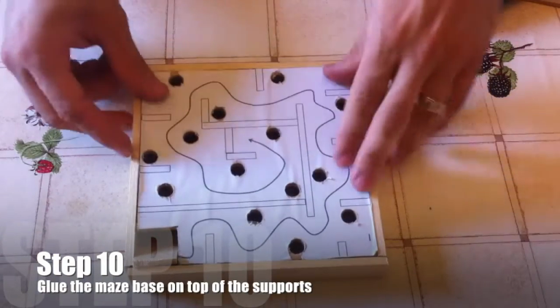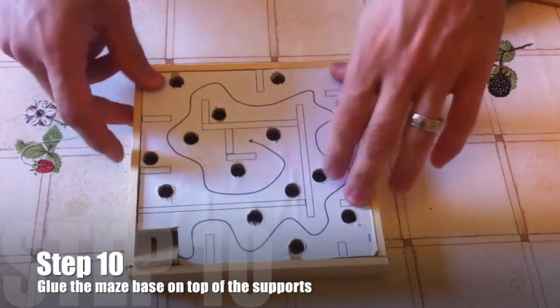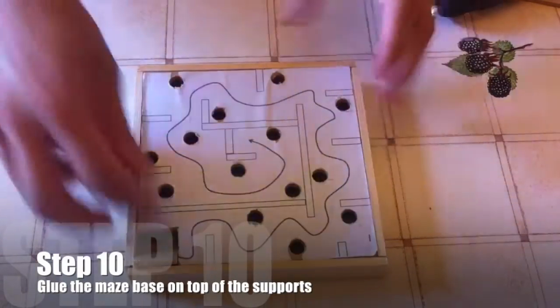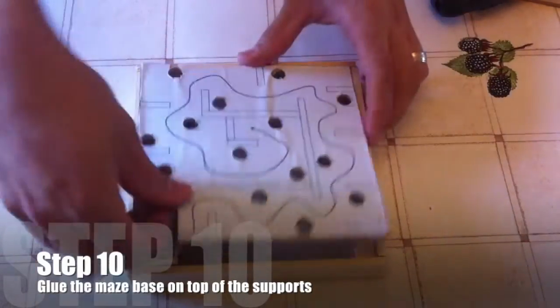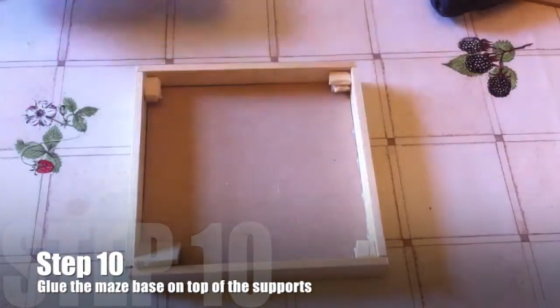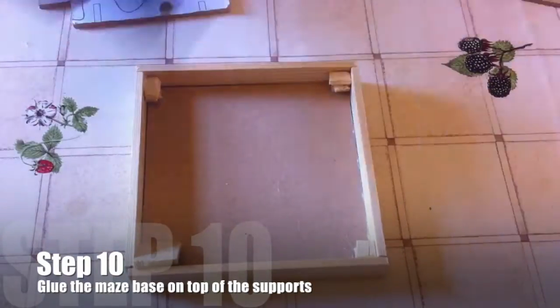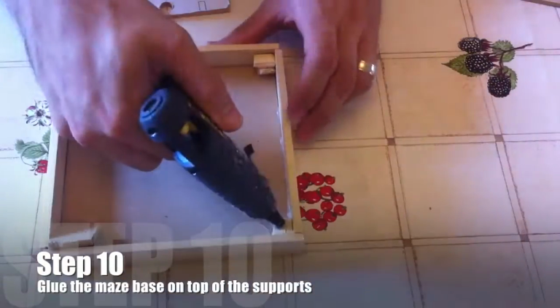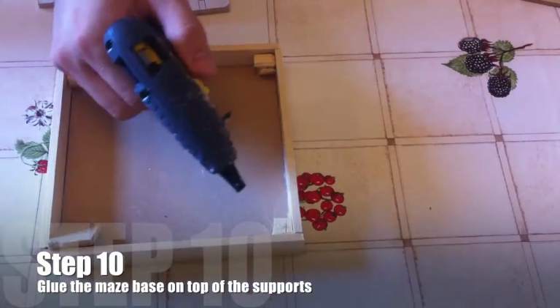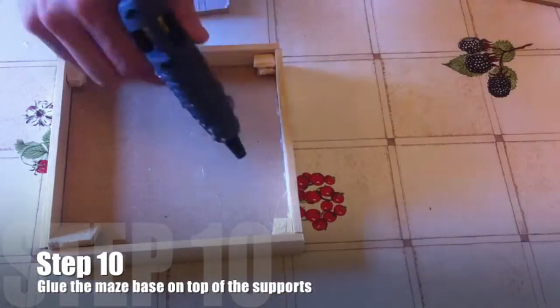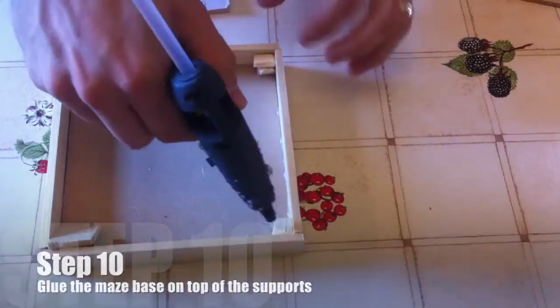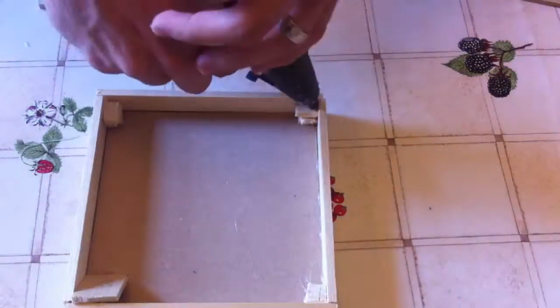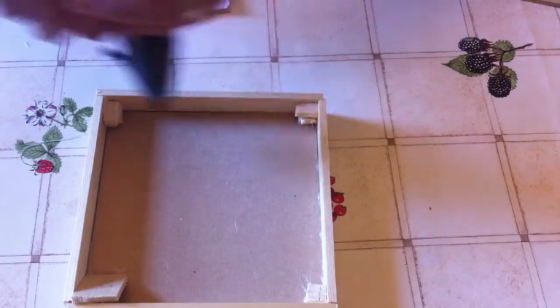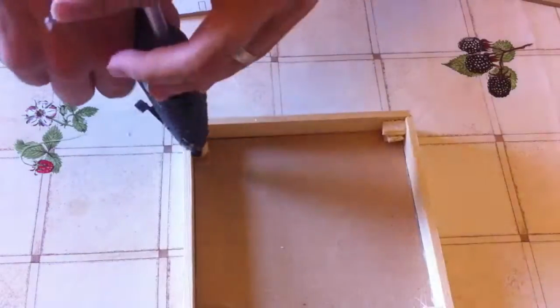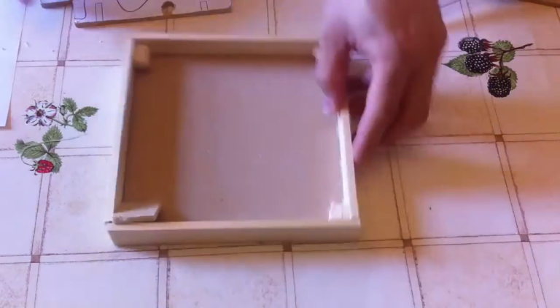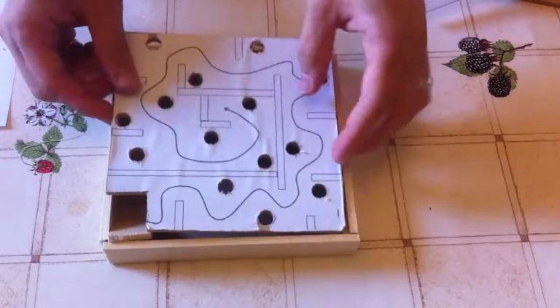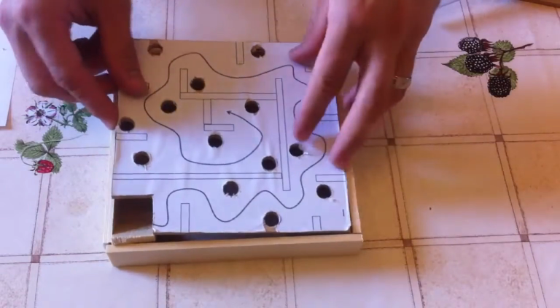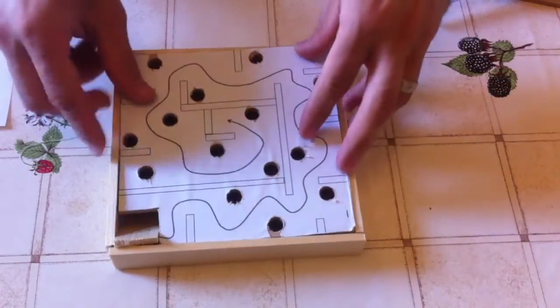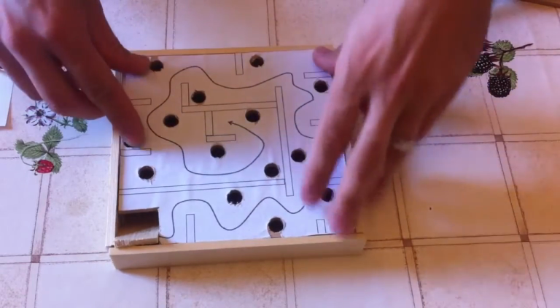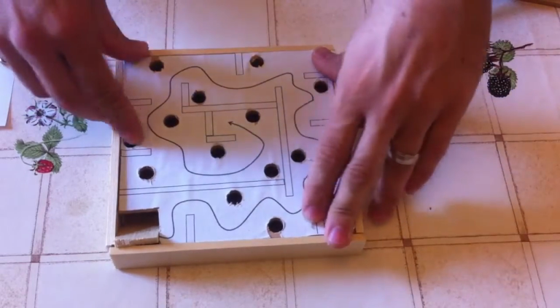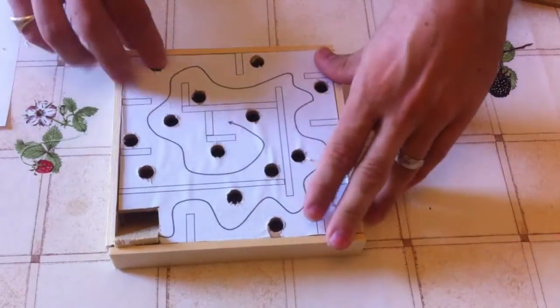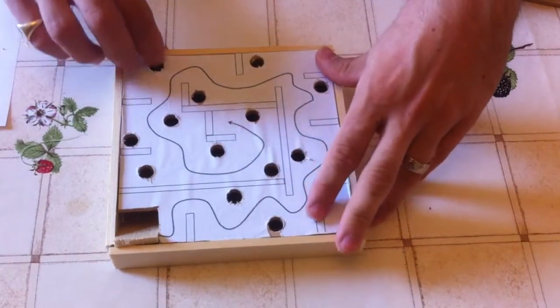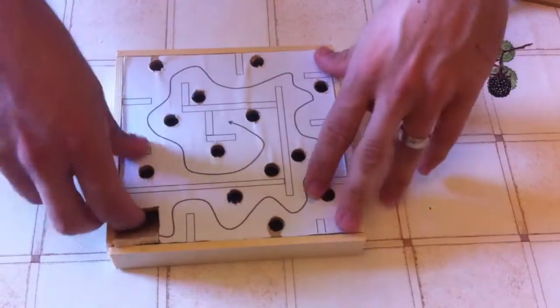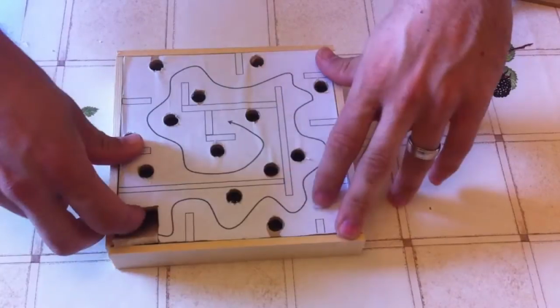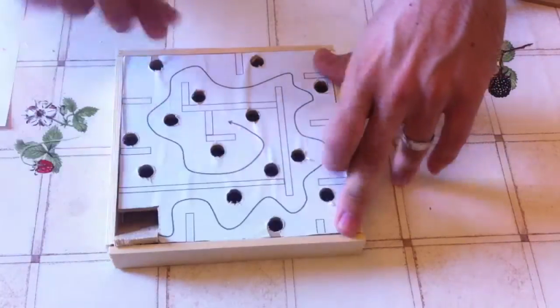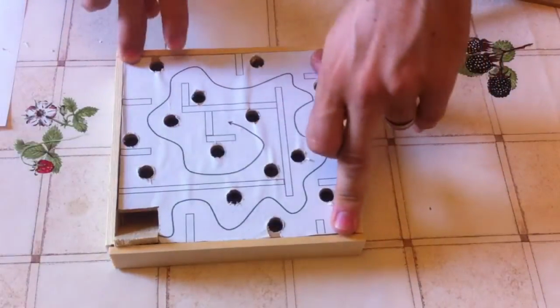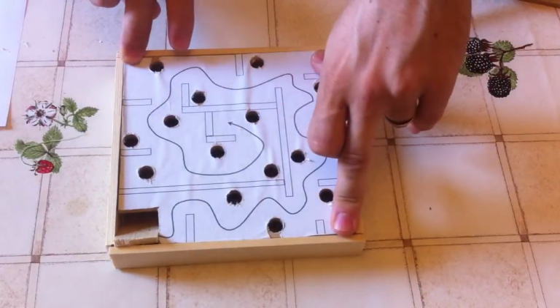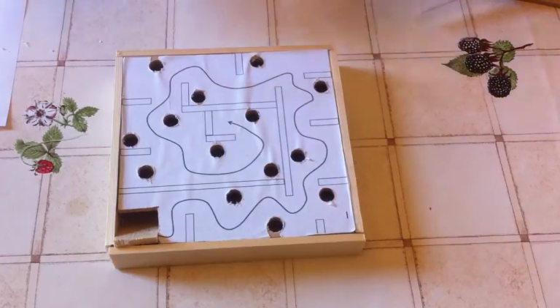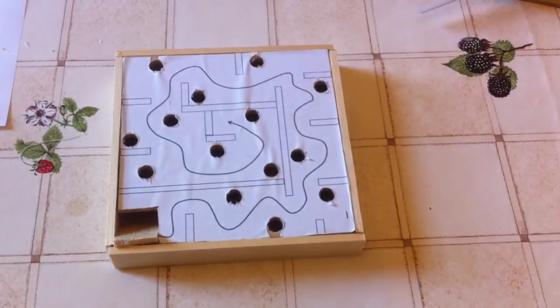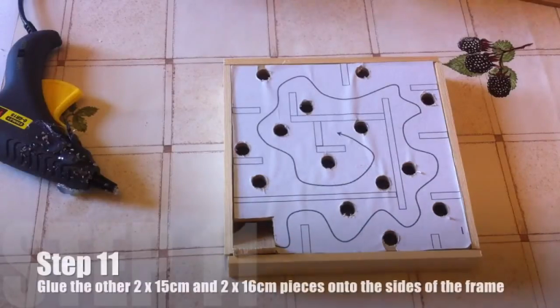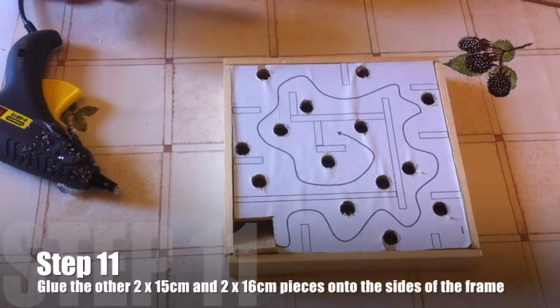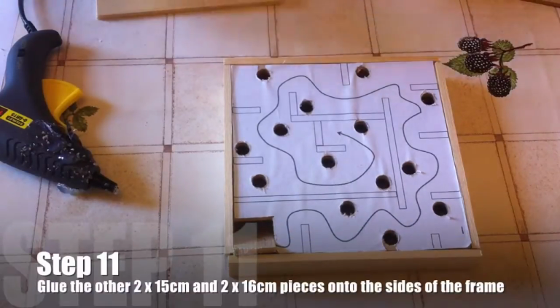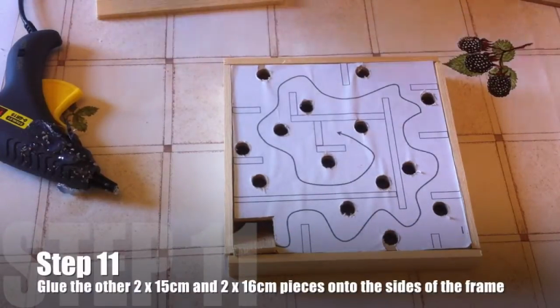Step ten is to glue the maze base on top of the supports you've just made. A little dab of glue on top of each of these and then attach the maze base on top. Once you've done it, it should look a little bit like this.